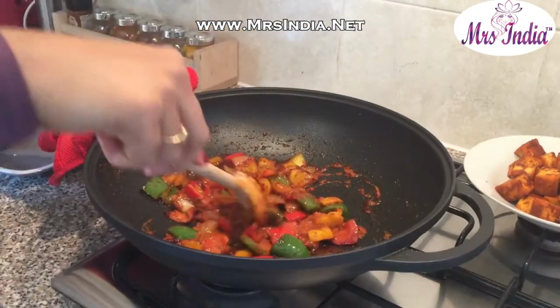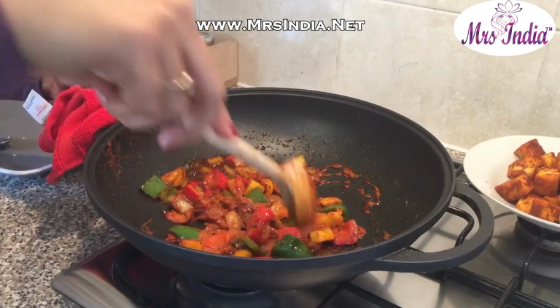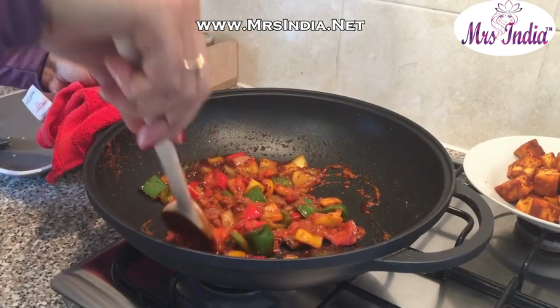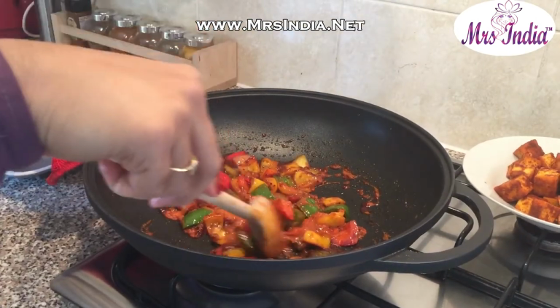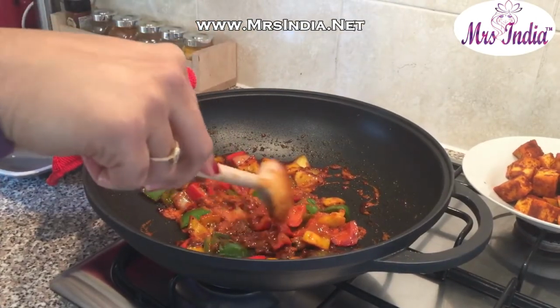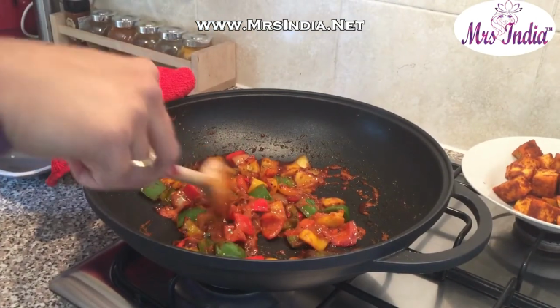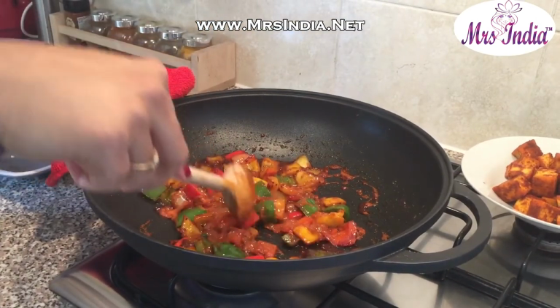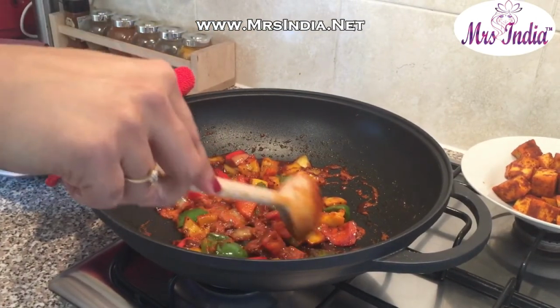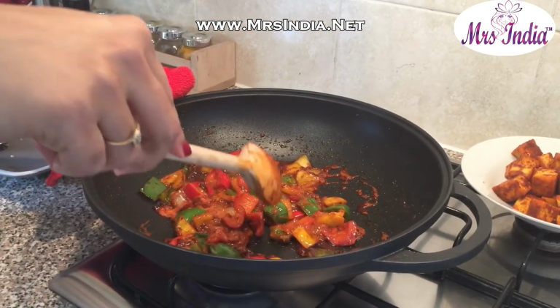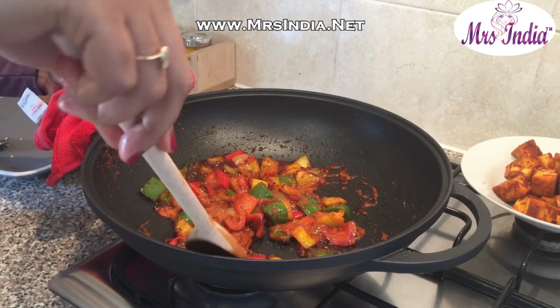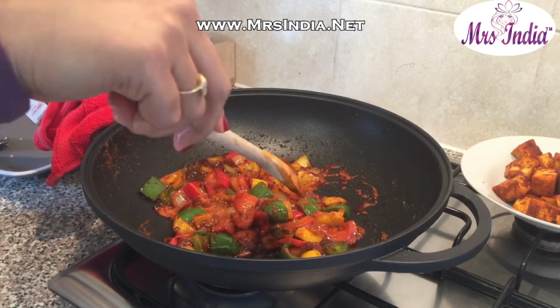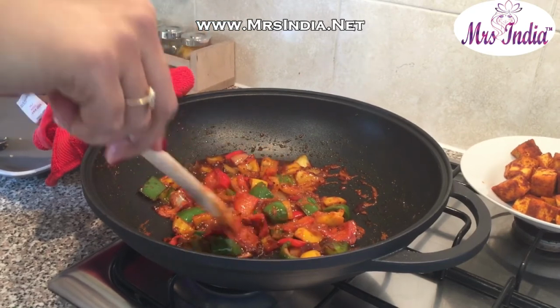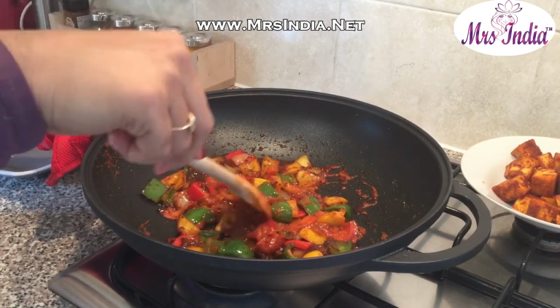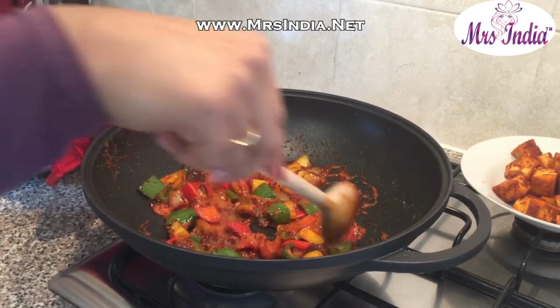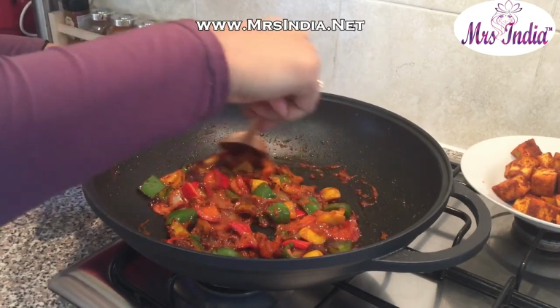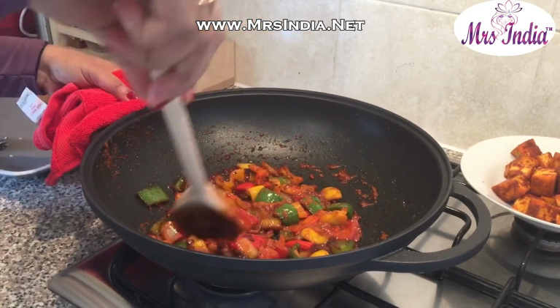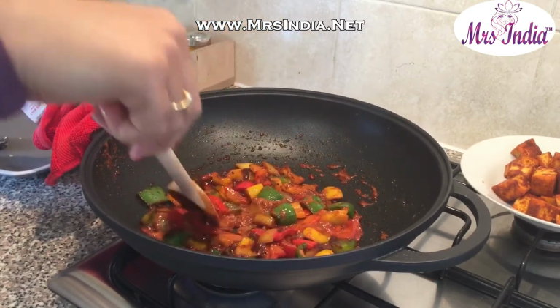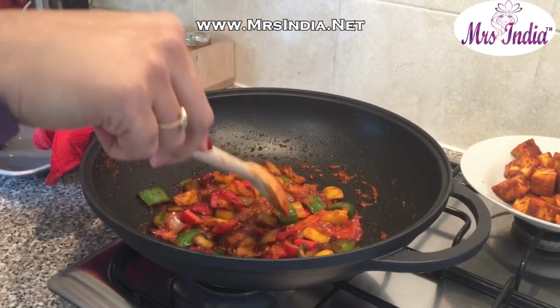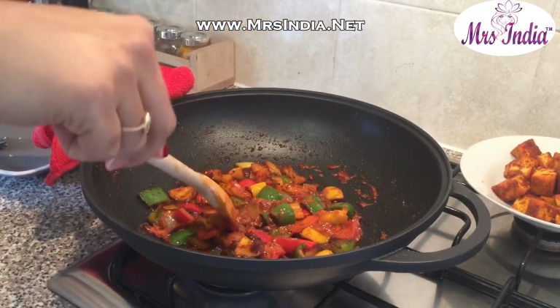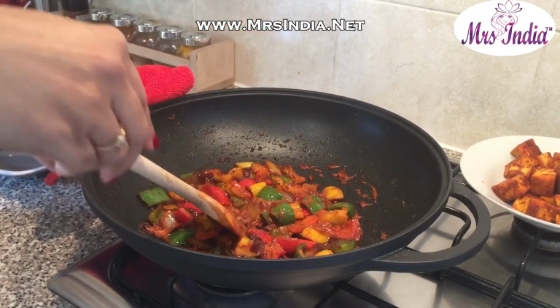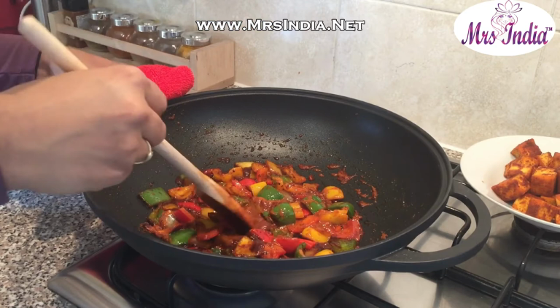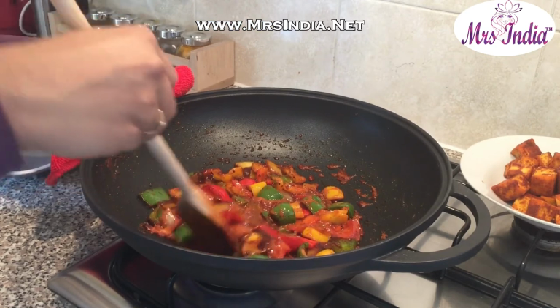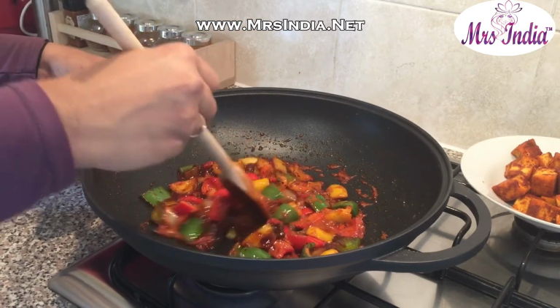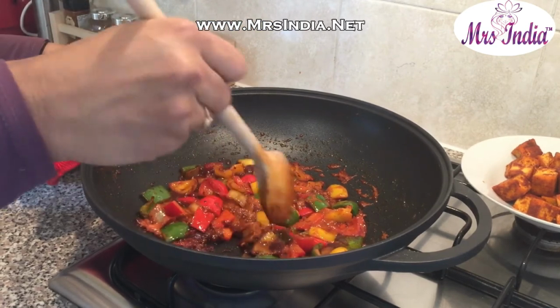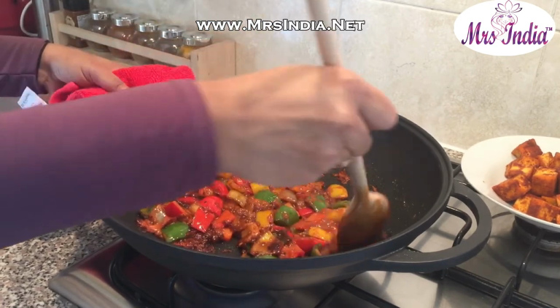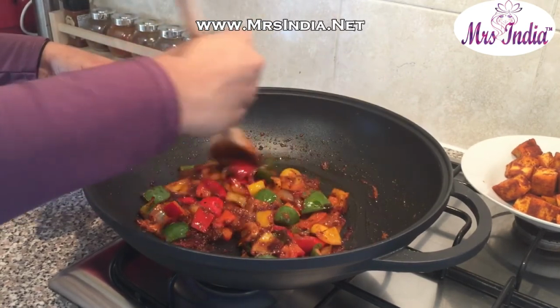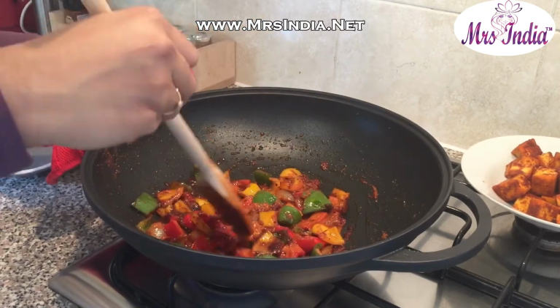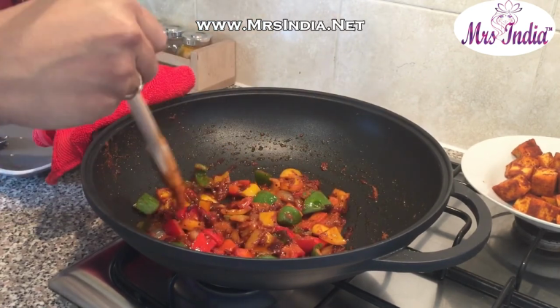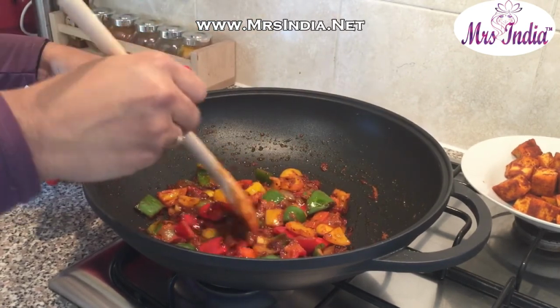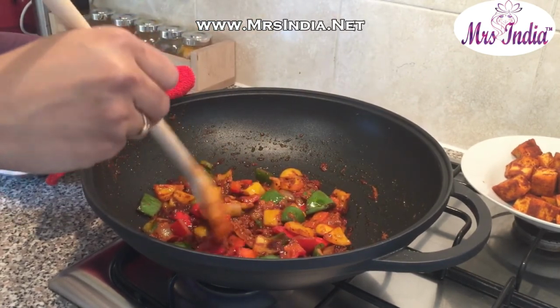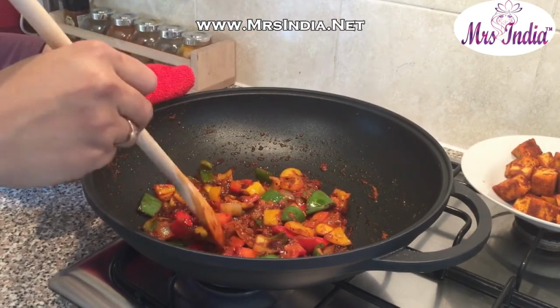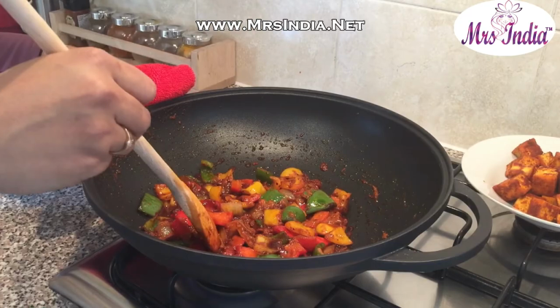What I've just now added is actually a mixture of cornflour and two tablespoons of Sakki masala. This is just so that I can add more thickness to the gravy, and because the masala already contains salt, we will not be adding any further salt to this.